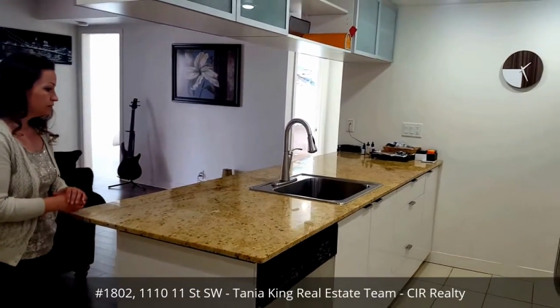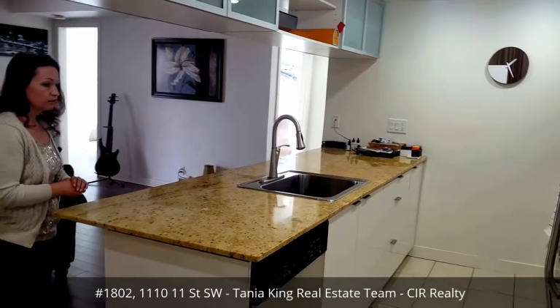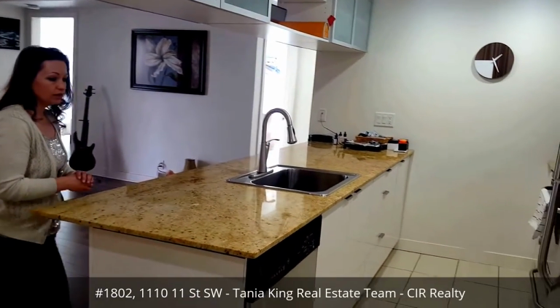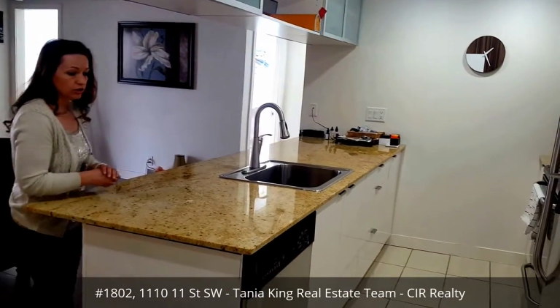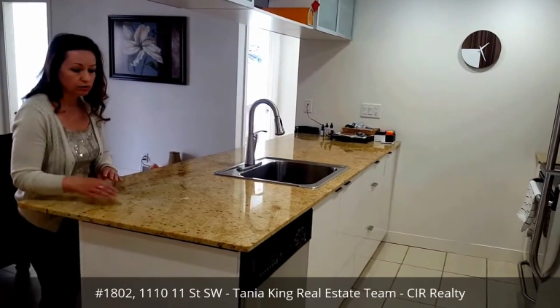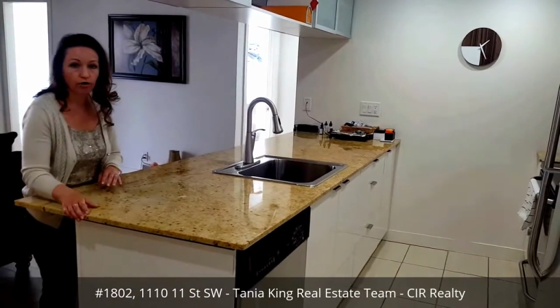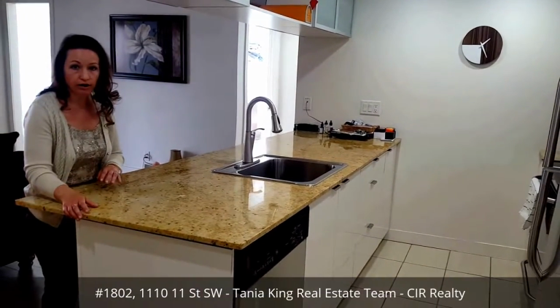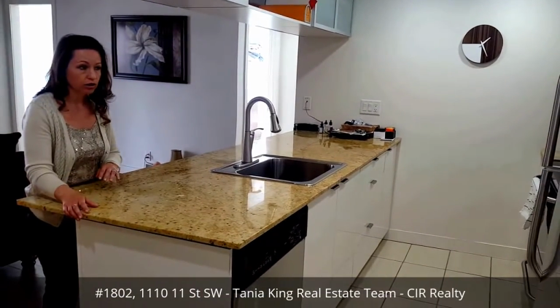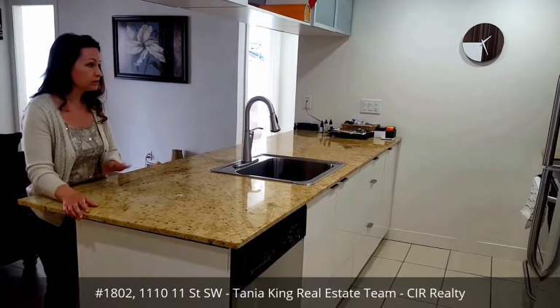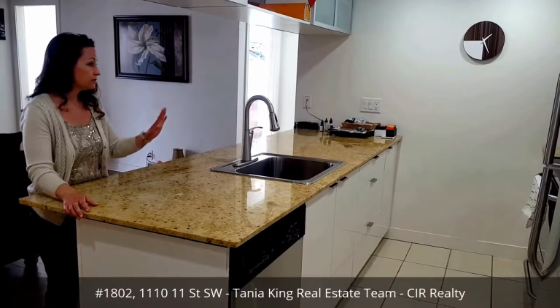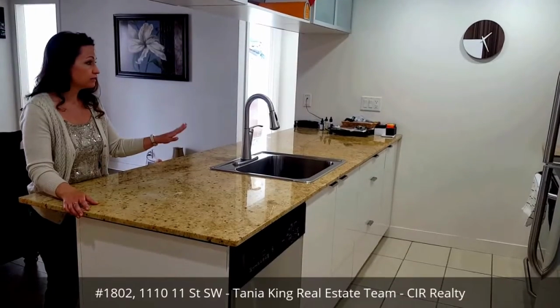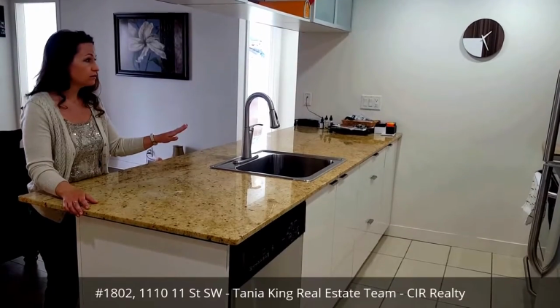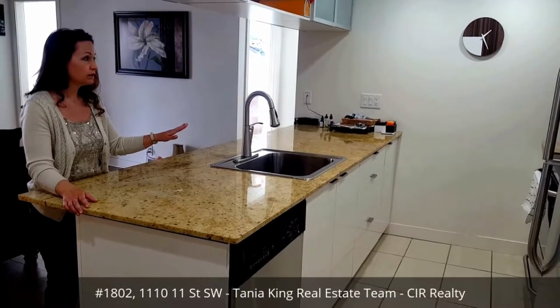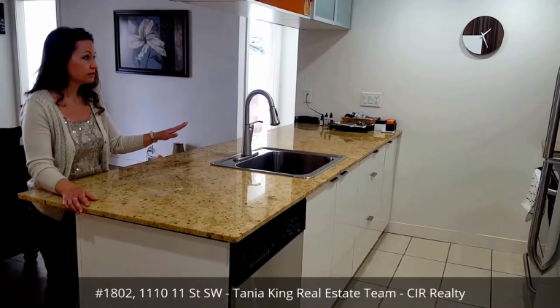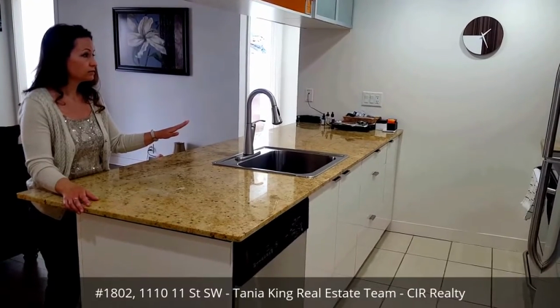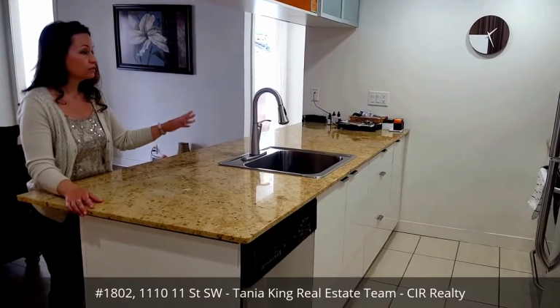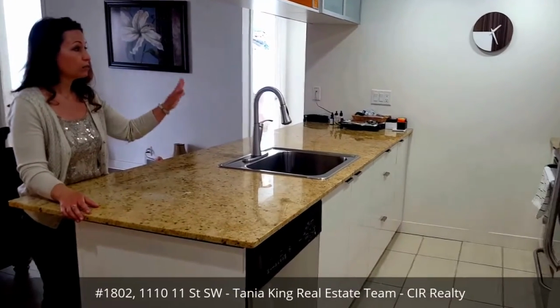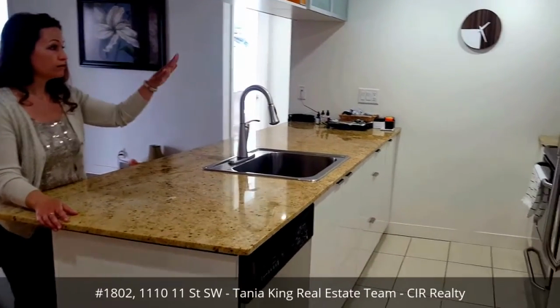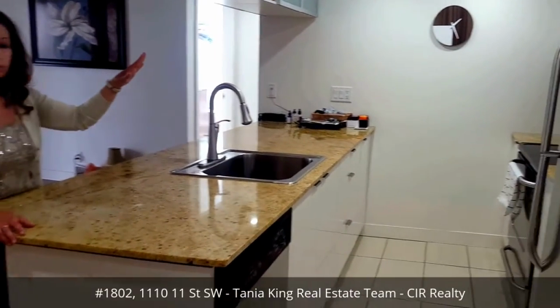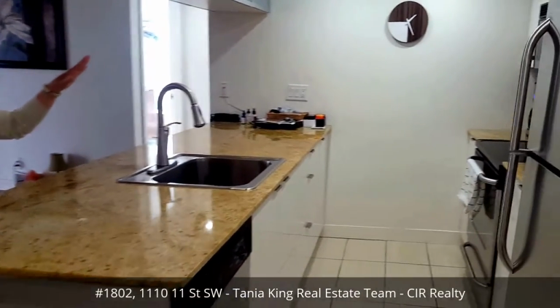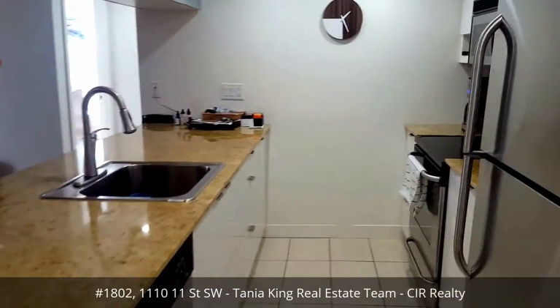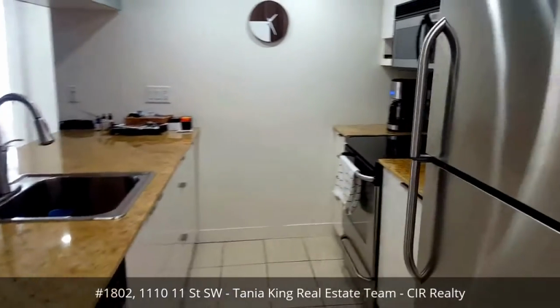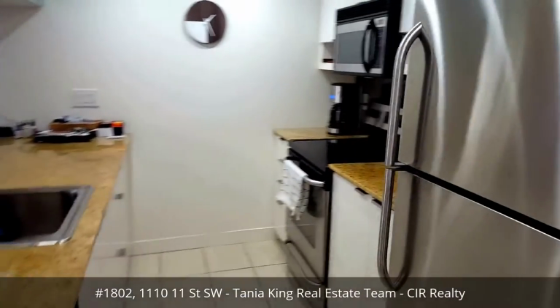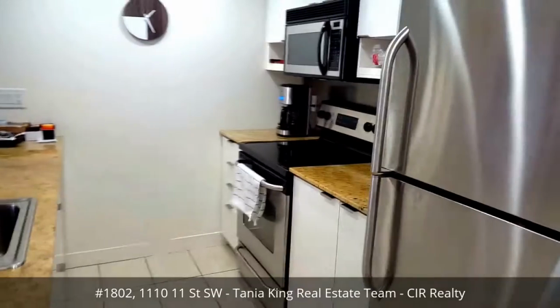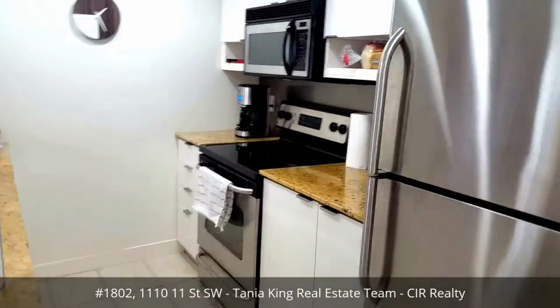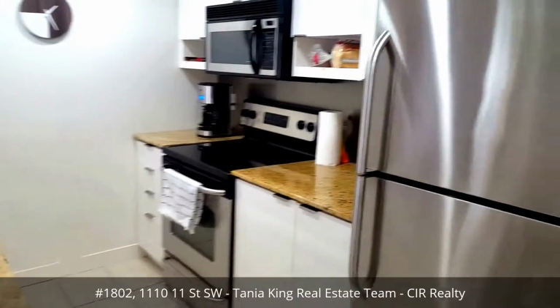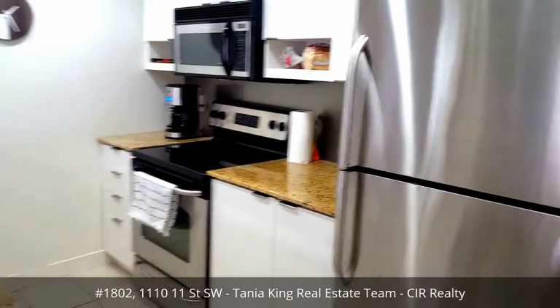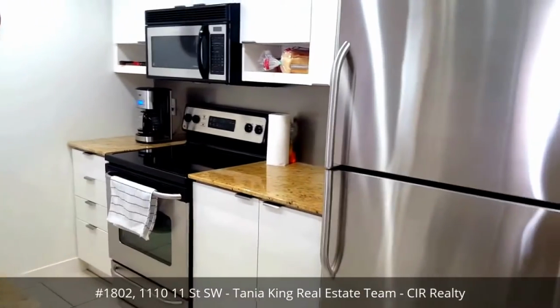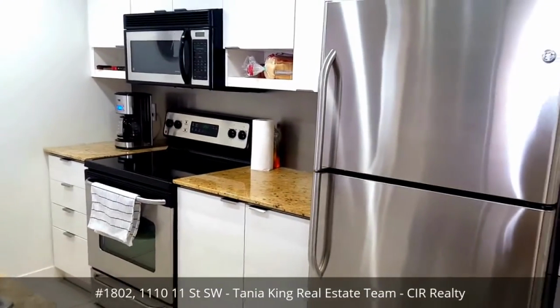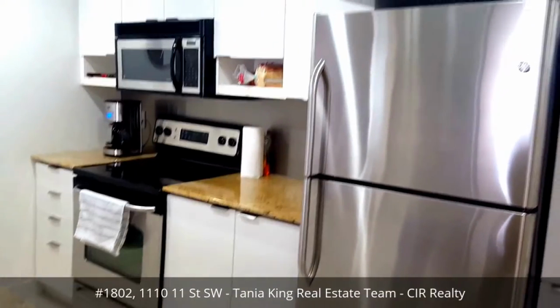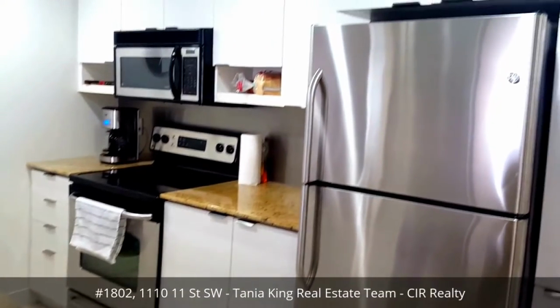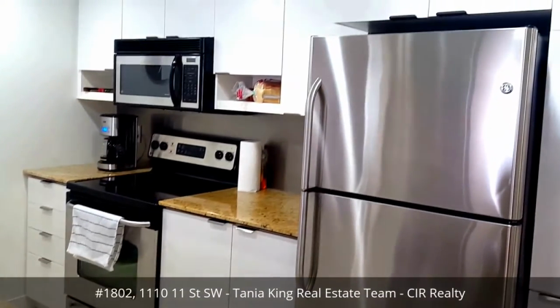So in the kitchen here we do have granite countertops, stainless steel appliances, the microwave is built in, and then you can see the rest of the storage and pantry space.